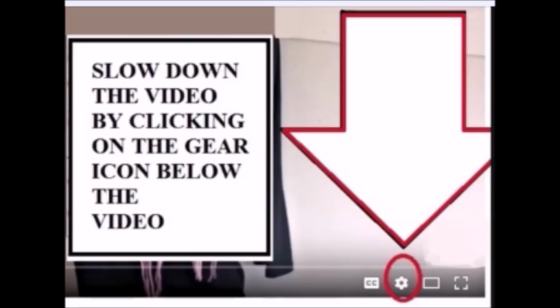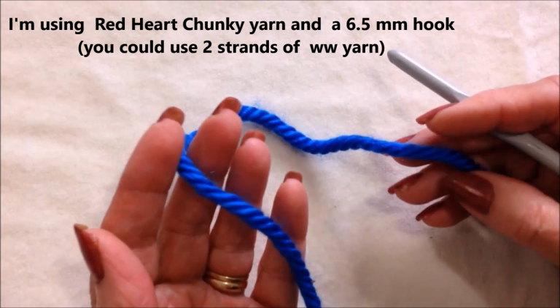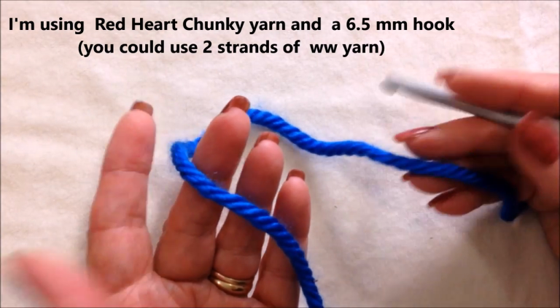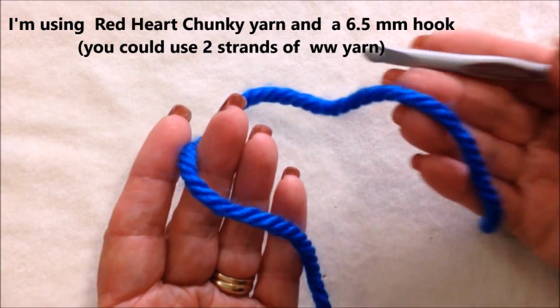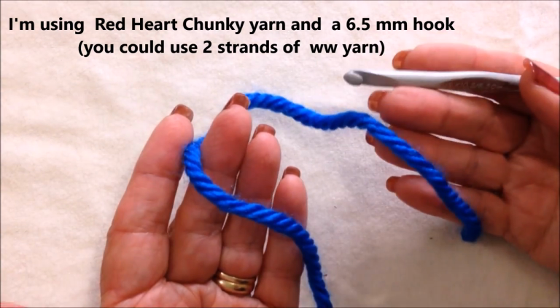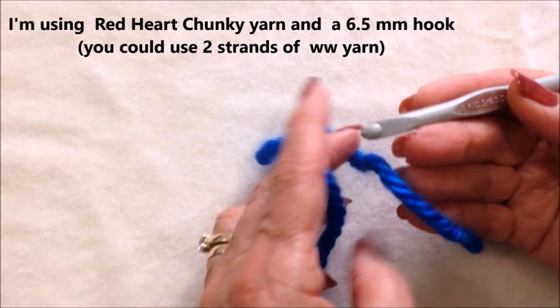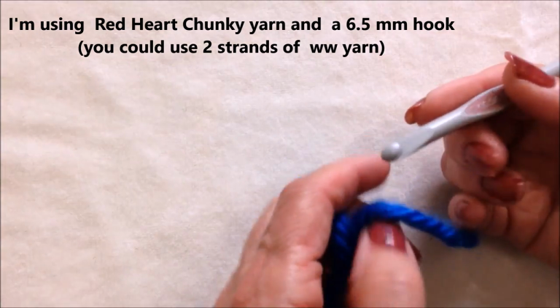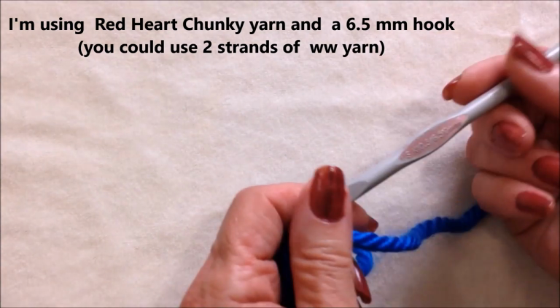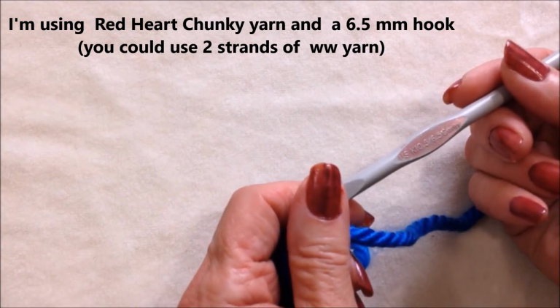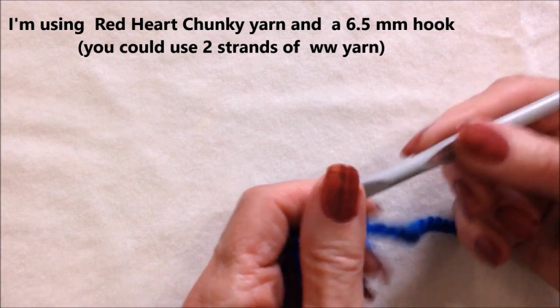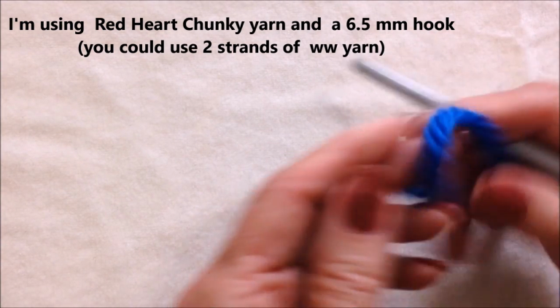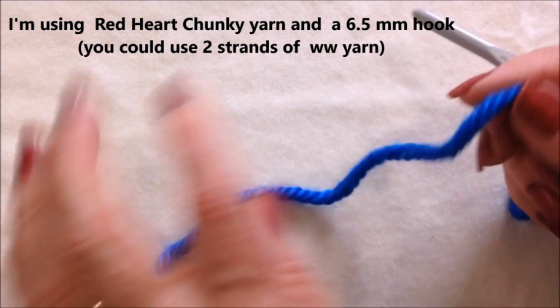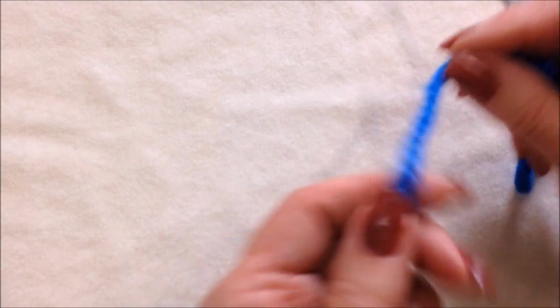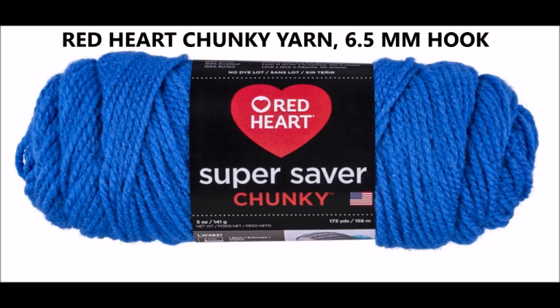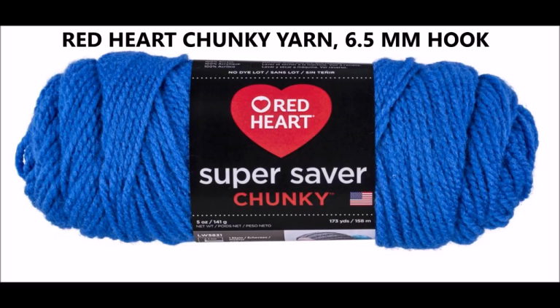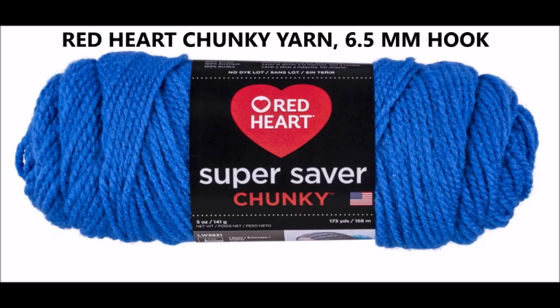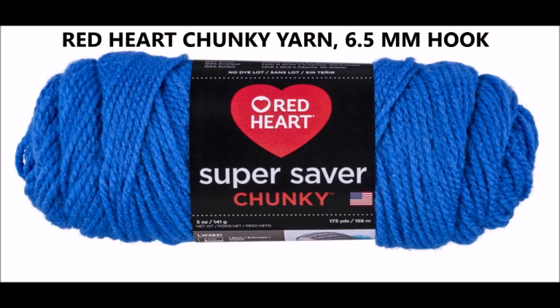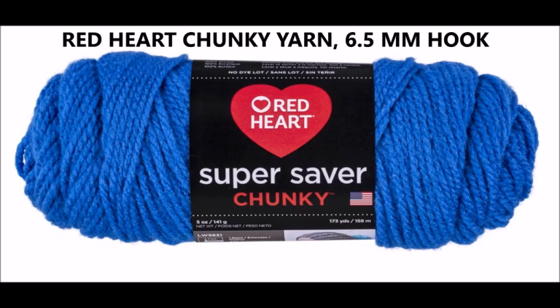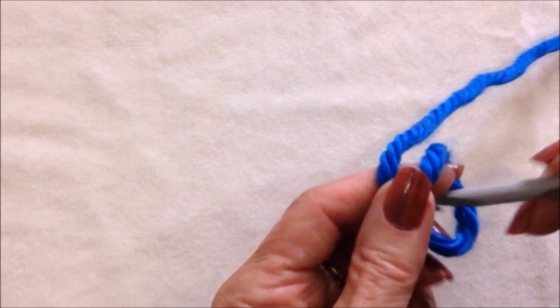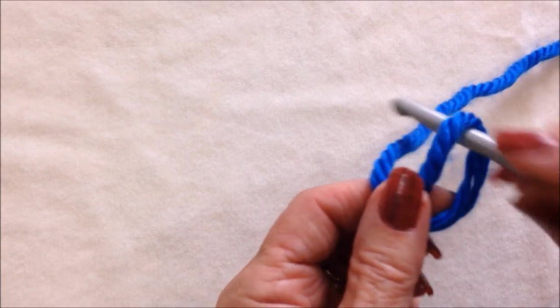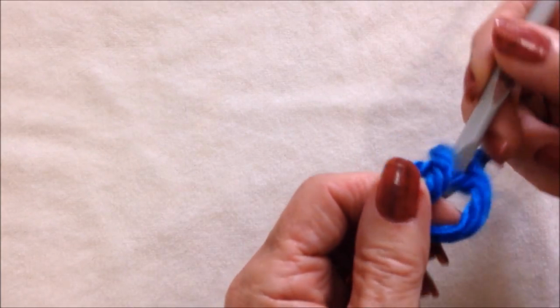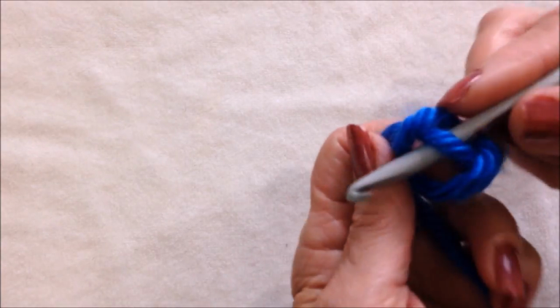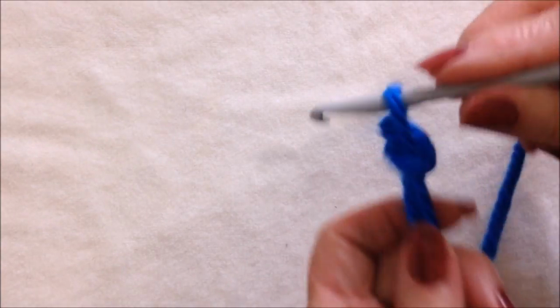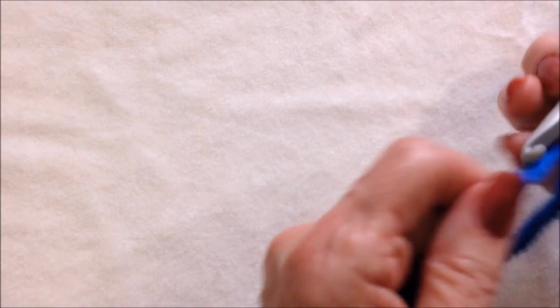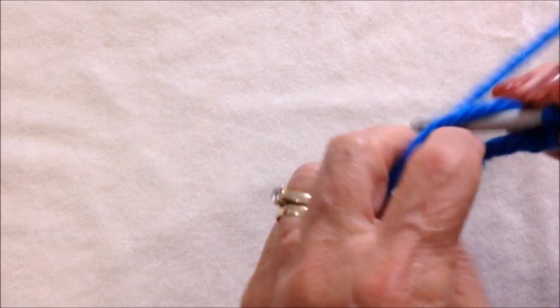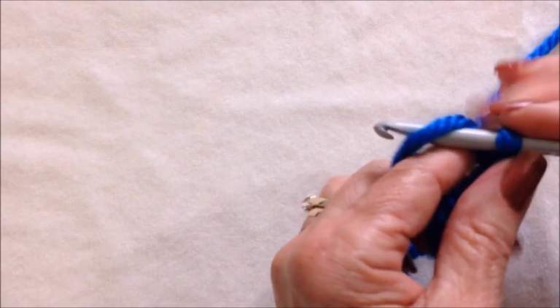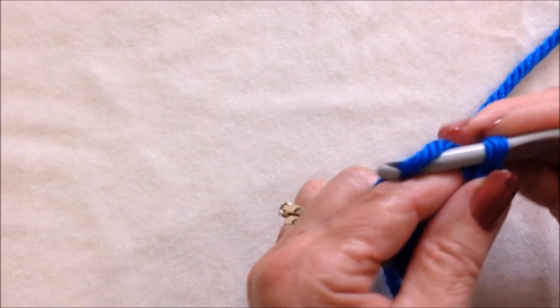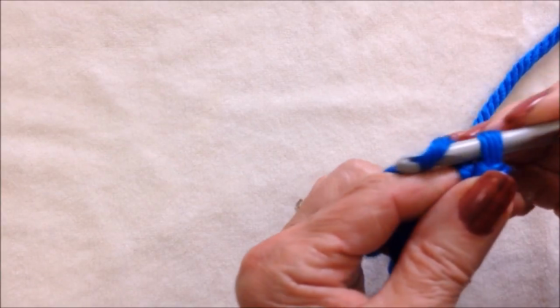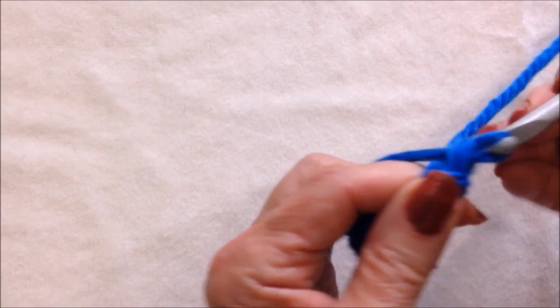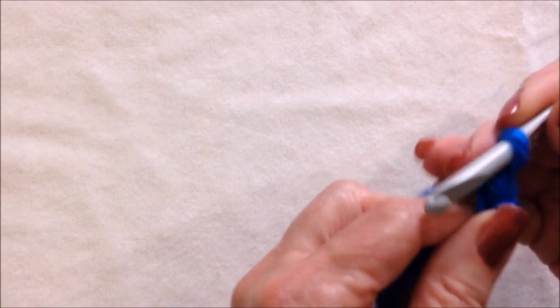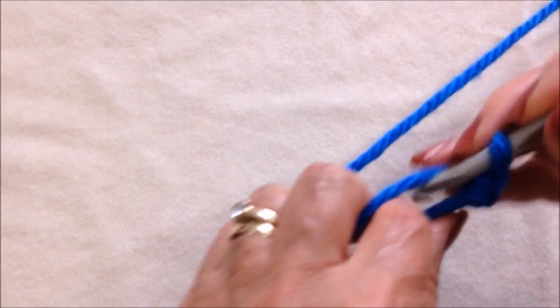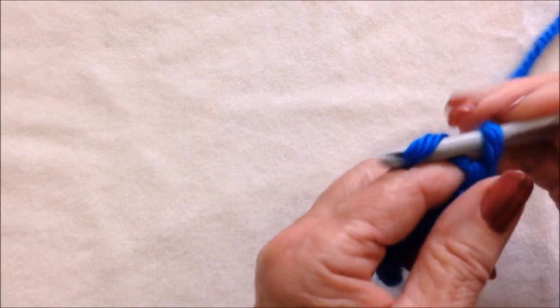To make these slippers, I'm going to work with Red Heart Chunky Yarn and a 6.5 millimeter crochet hook. I'm going to start with a slip knot, and you're going to work a chain in the following numbers.